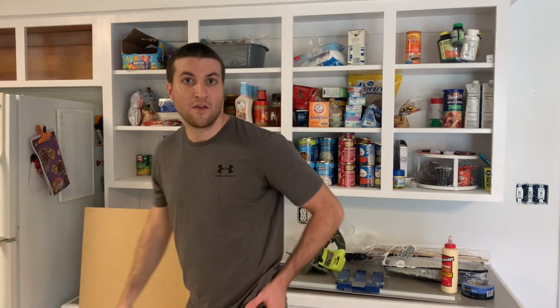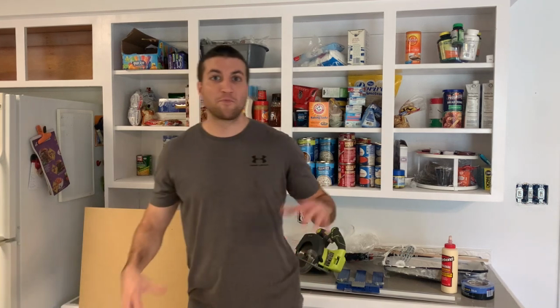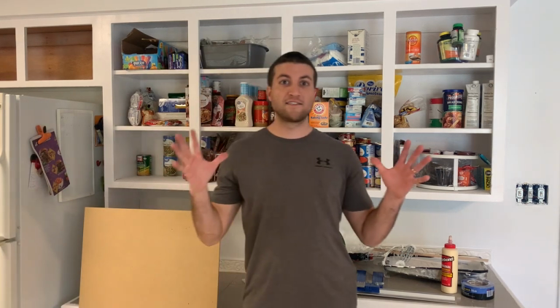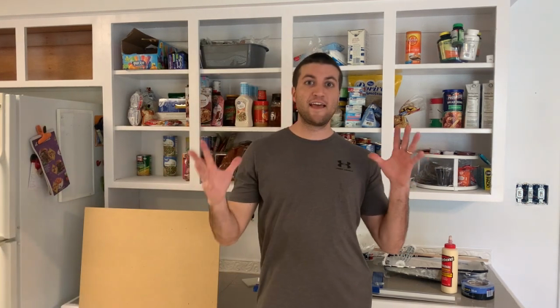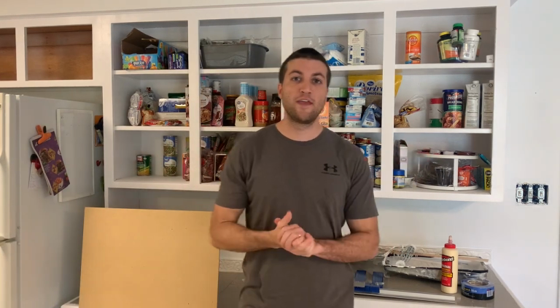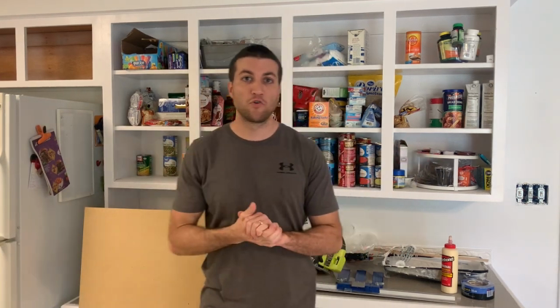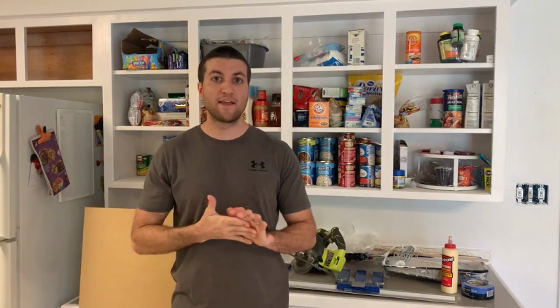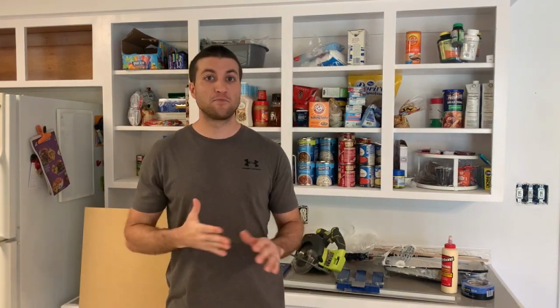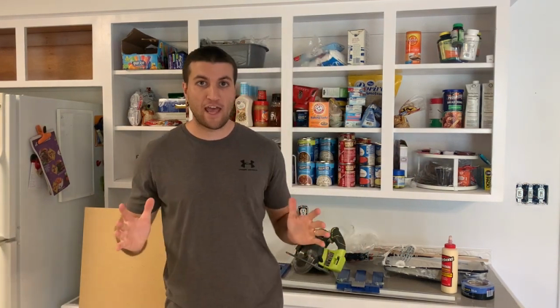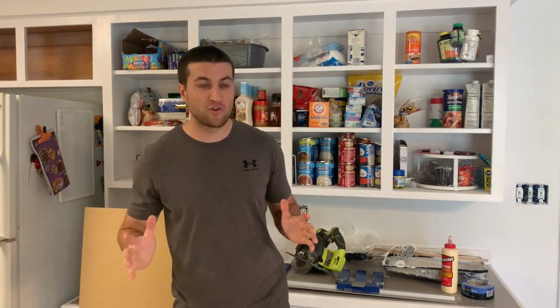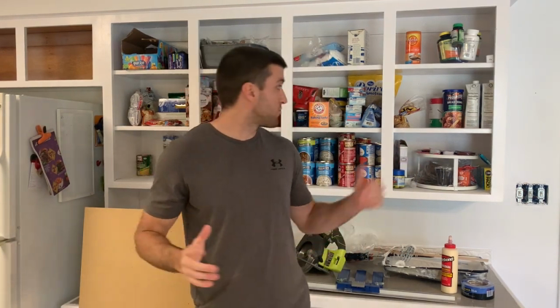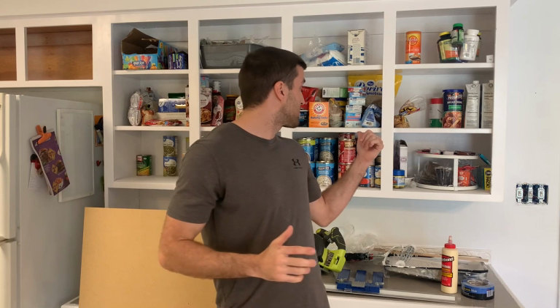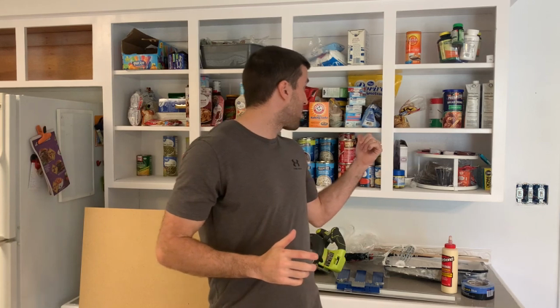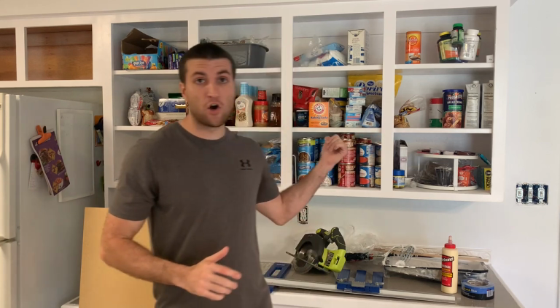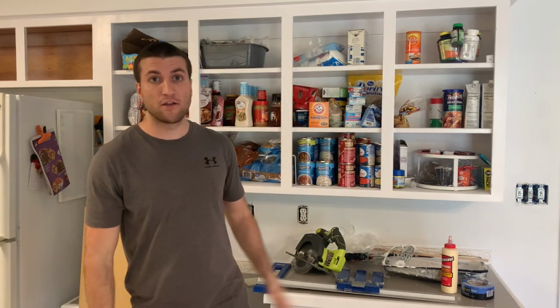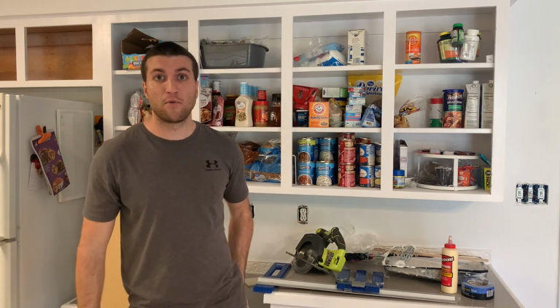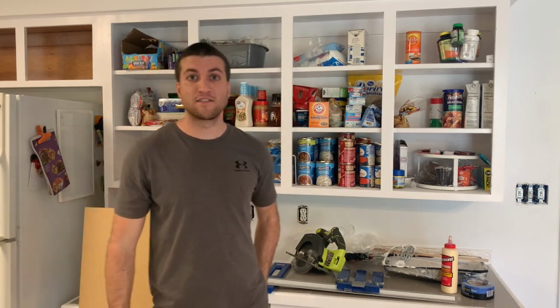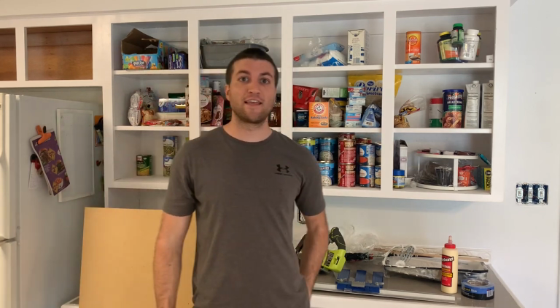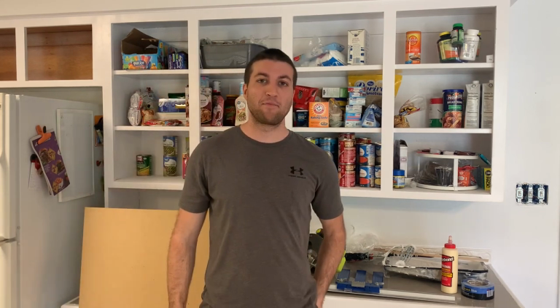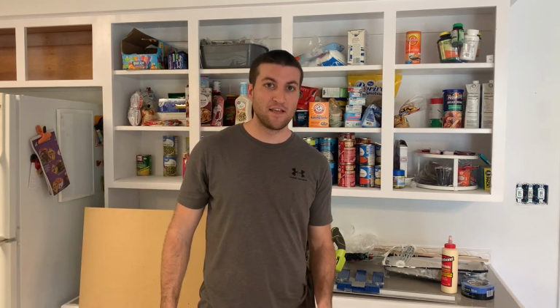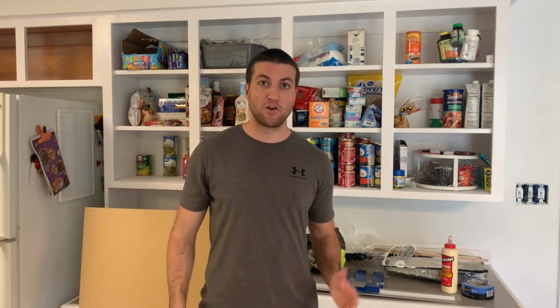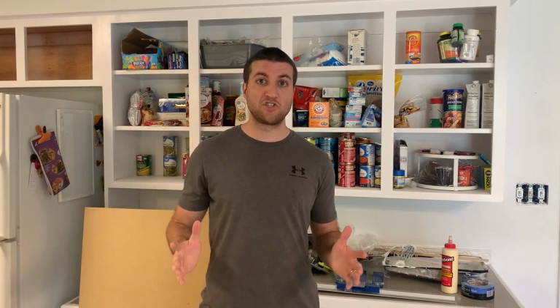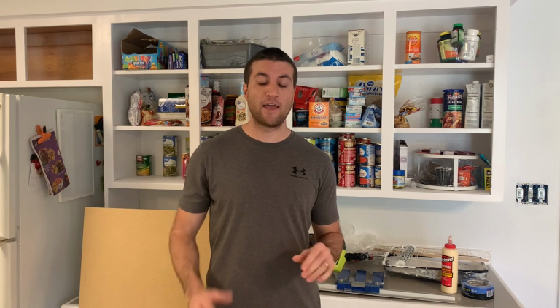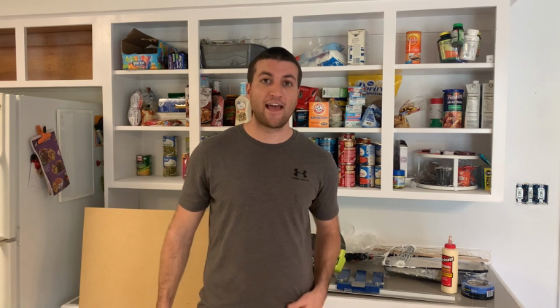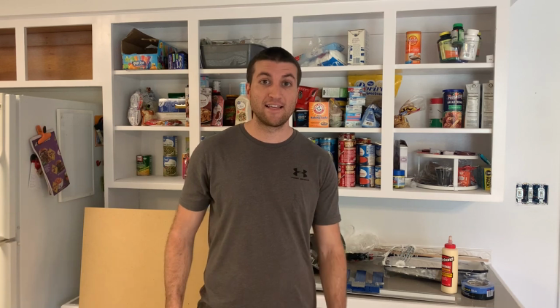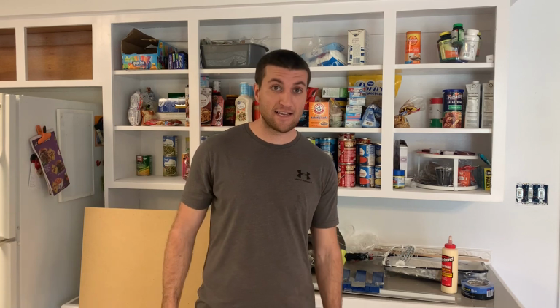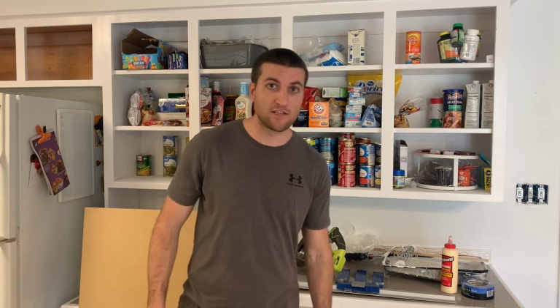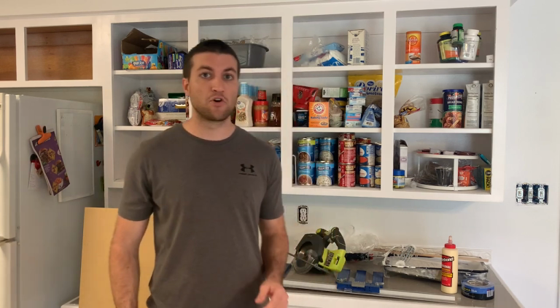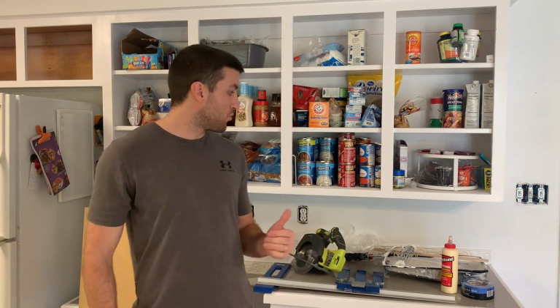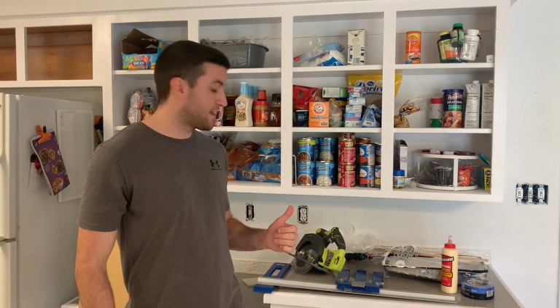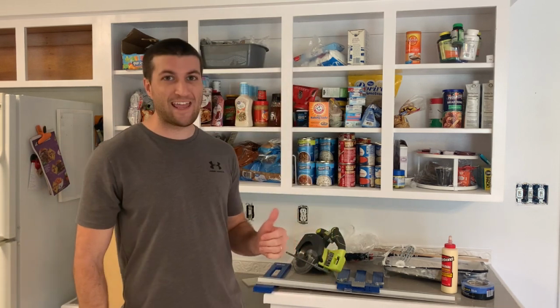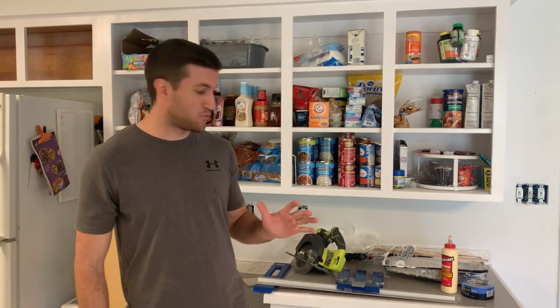Today we are going to make some shaker cabinet doors for these already hung, existing cabinets, and we're going to do it as cheap and as easy as possible, so we're going to need a handful of tools.